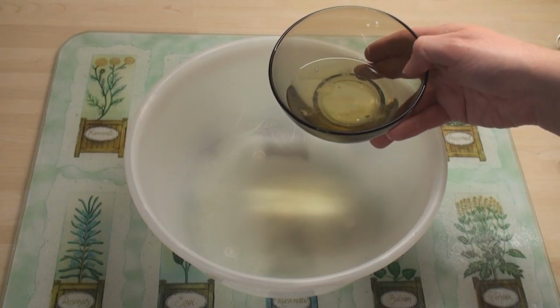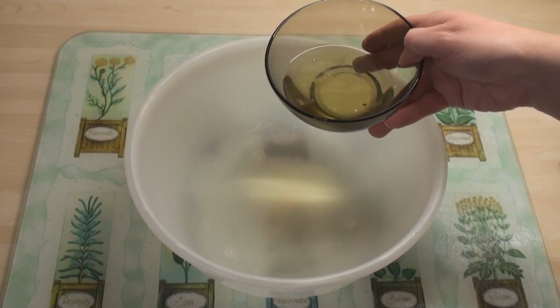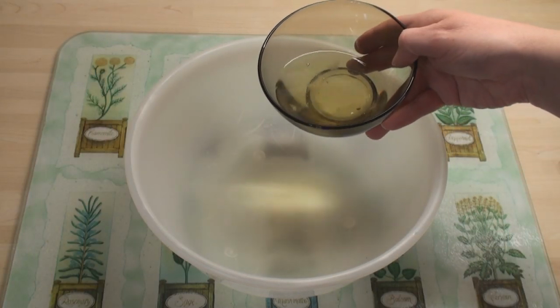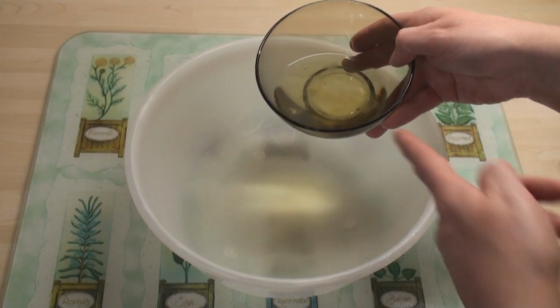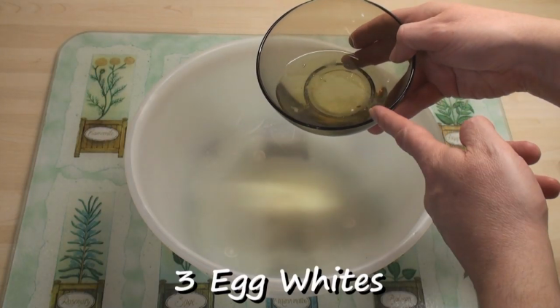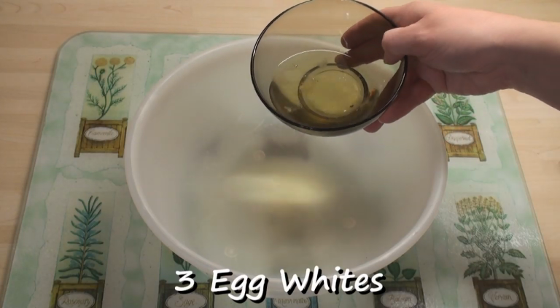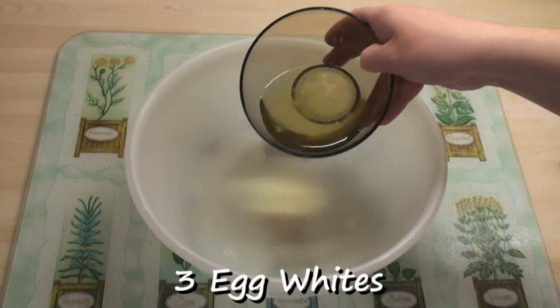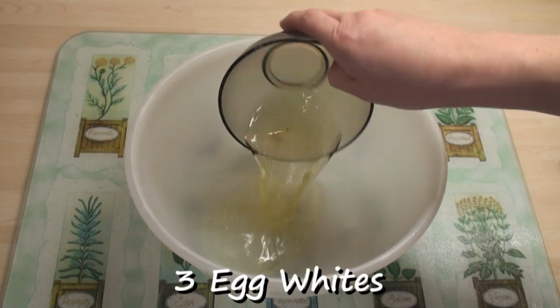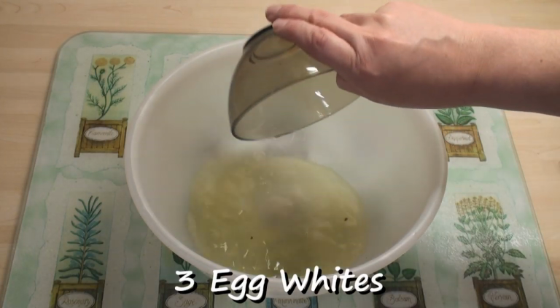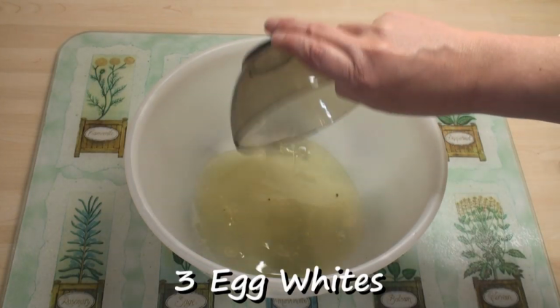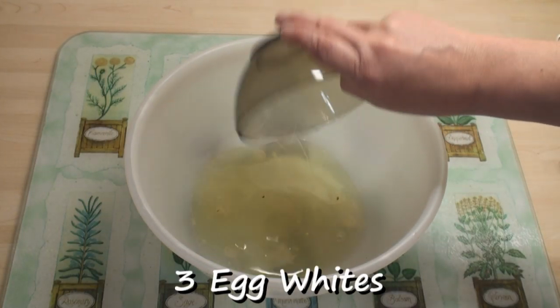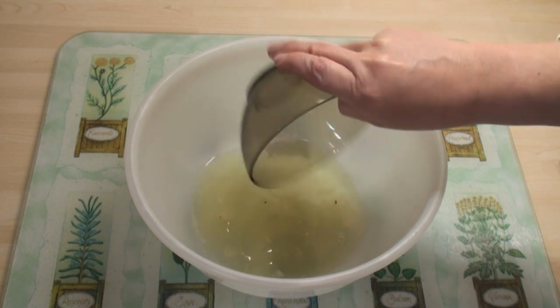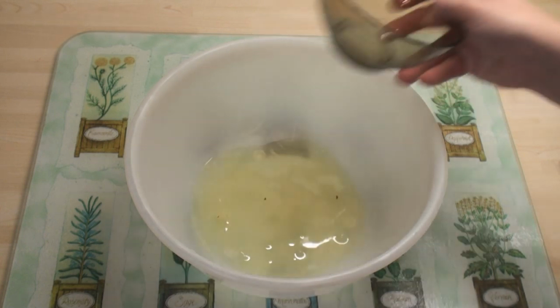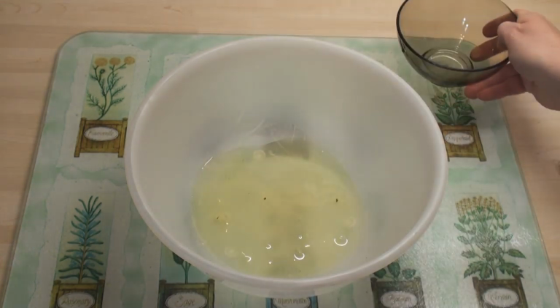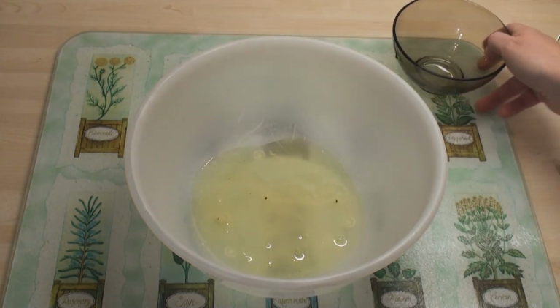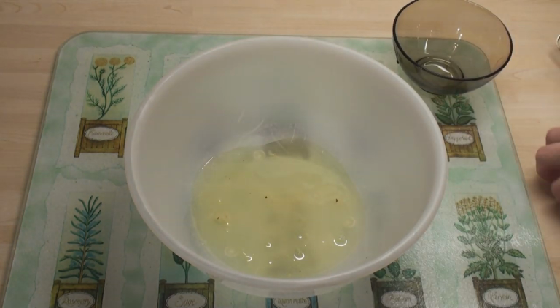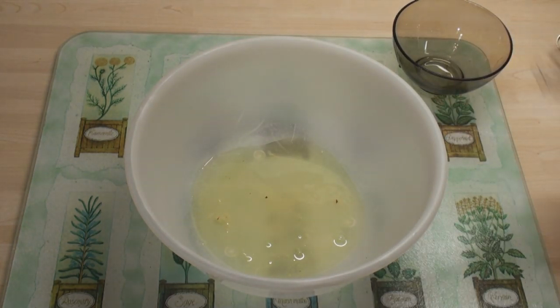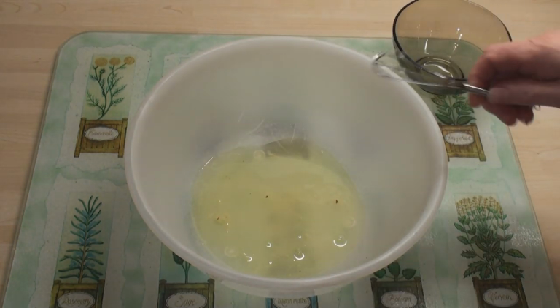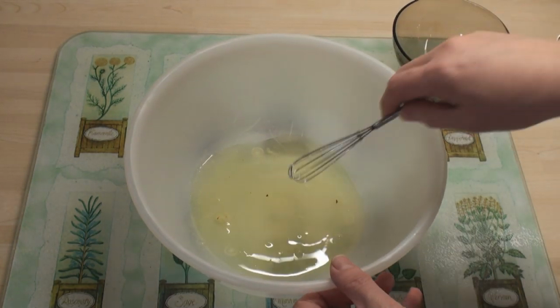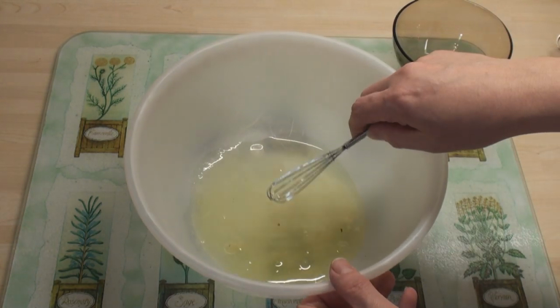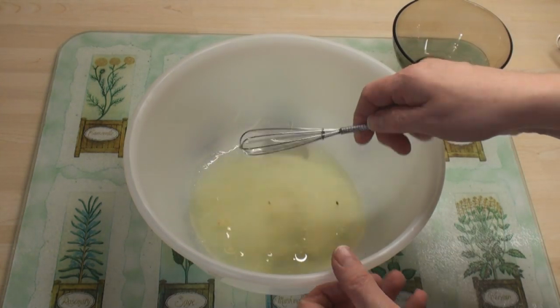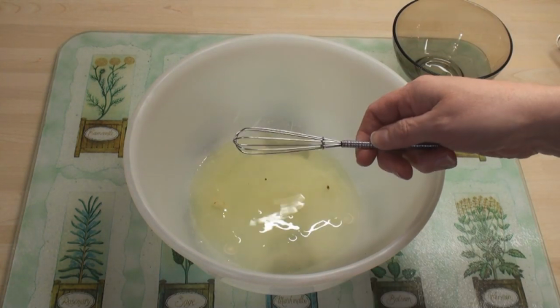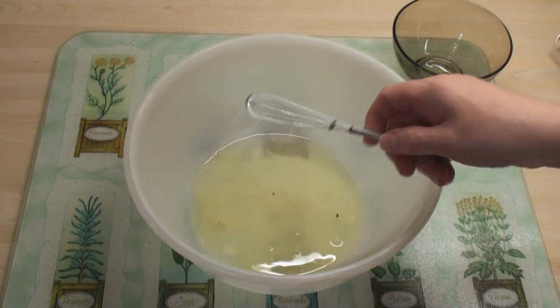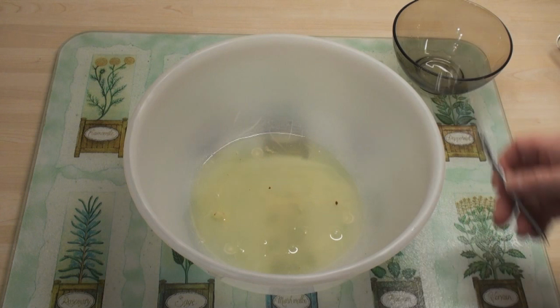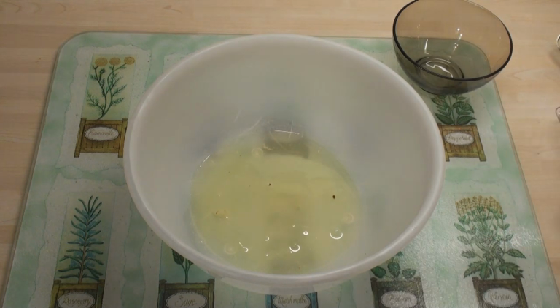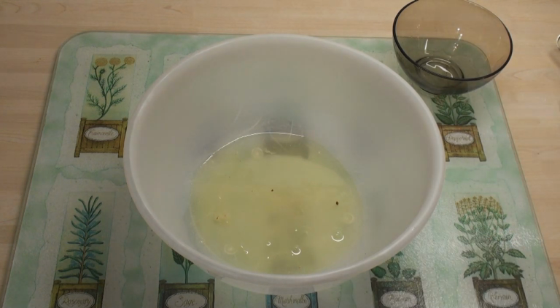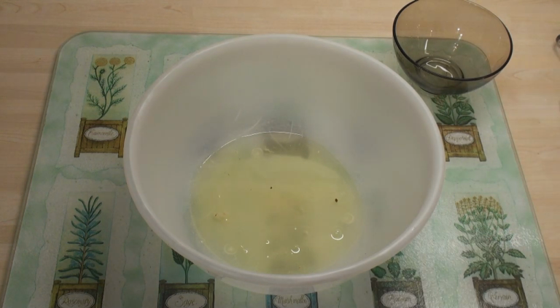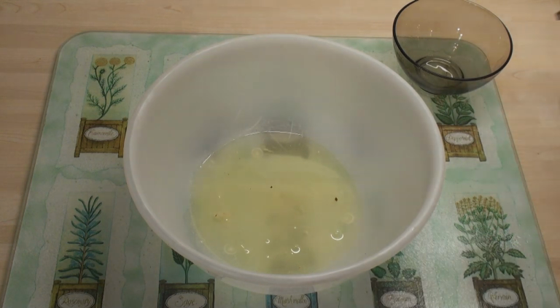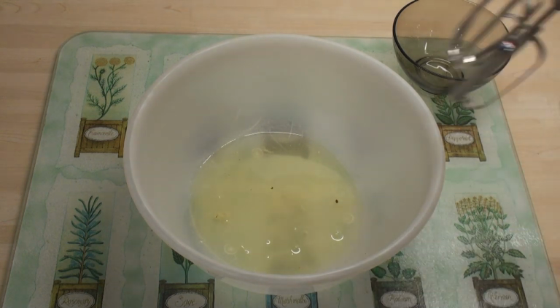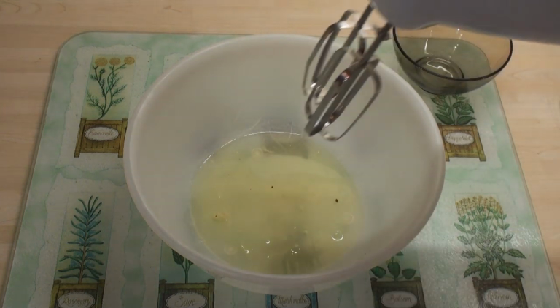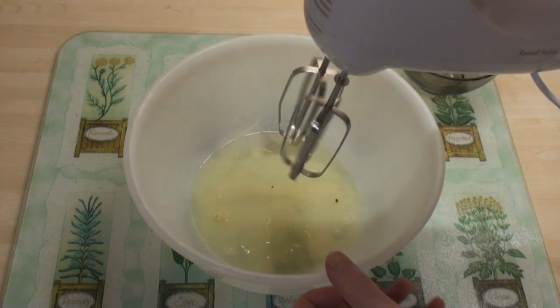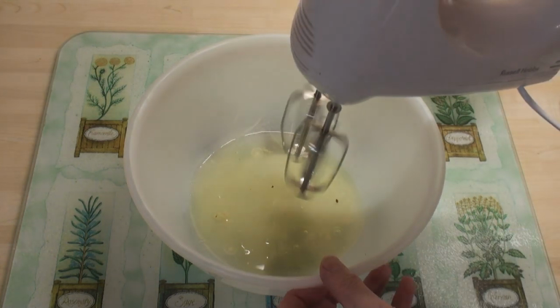For the meringue I've got three egg whites. I'll just add these into a bowl and then I'll beat them with a whisk — yeah, right, as if I'm going to use that. Oh no, out come the toys!